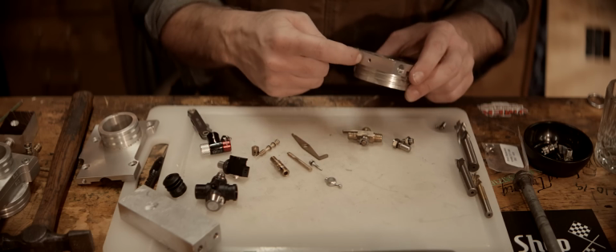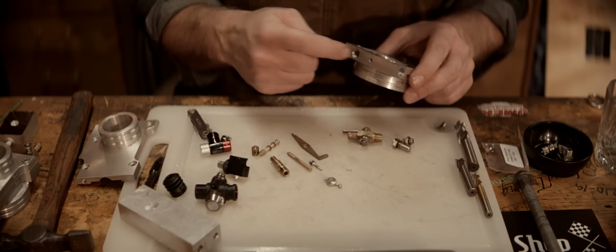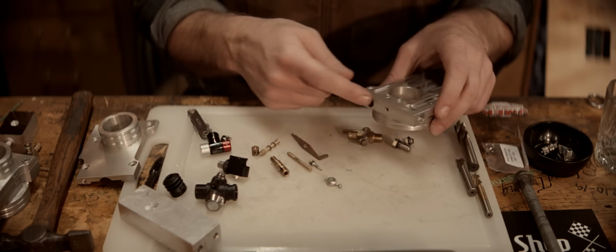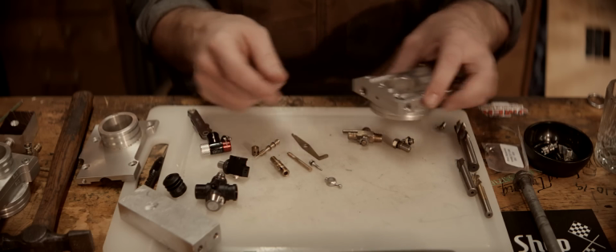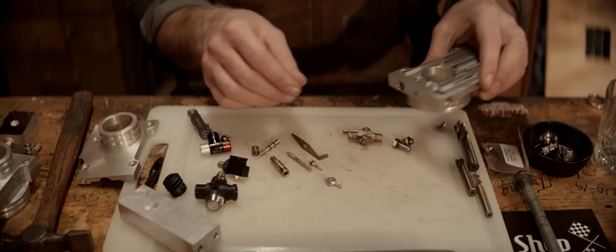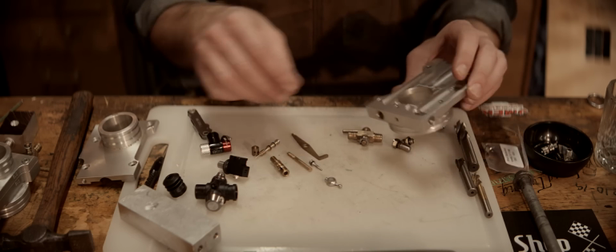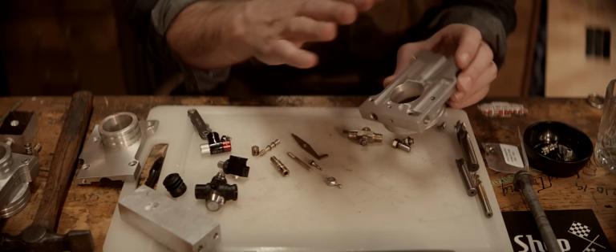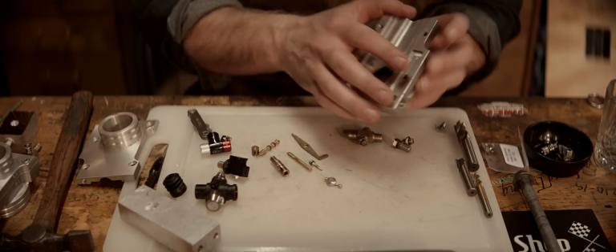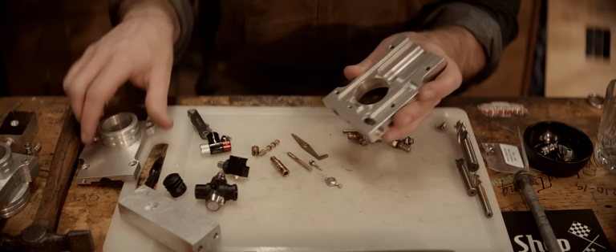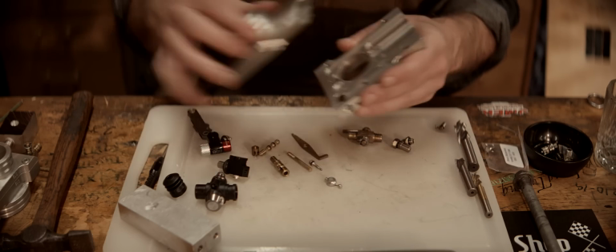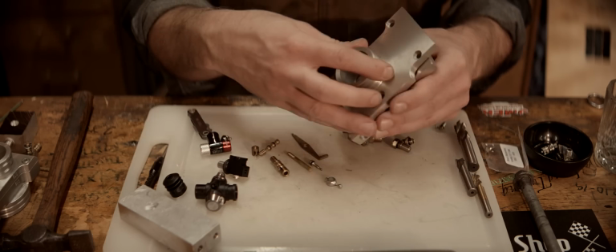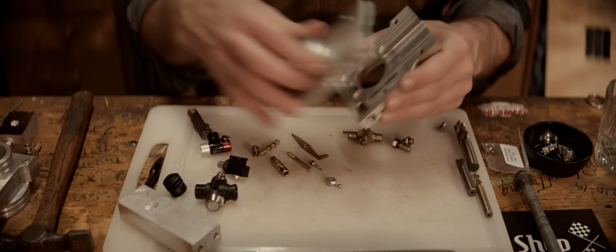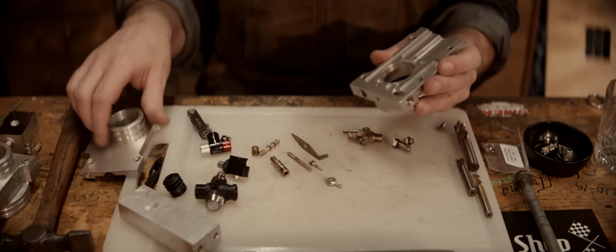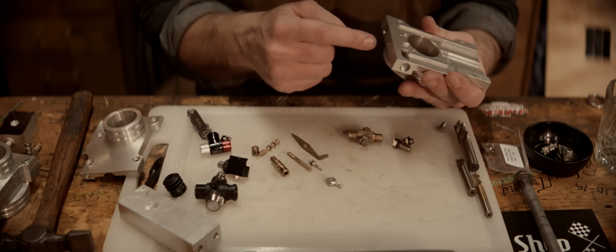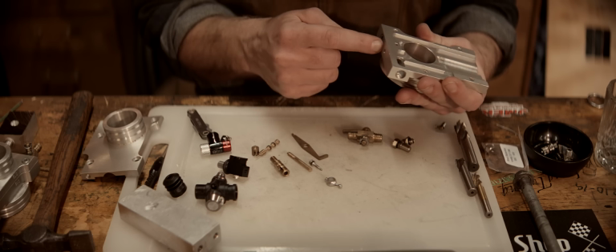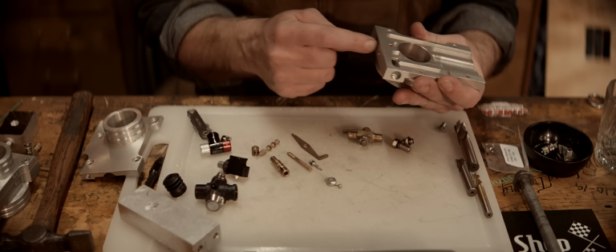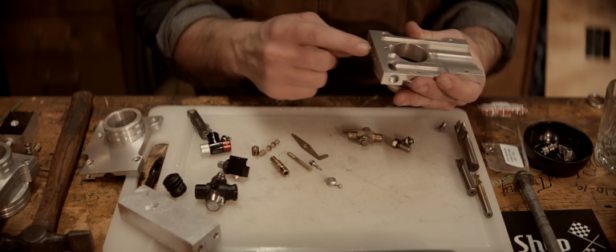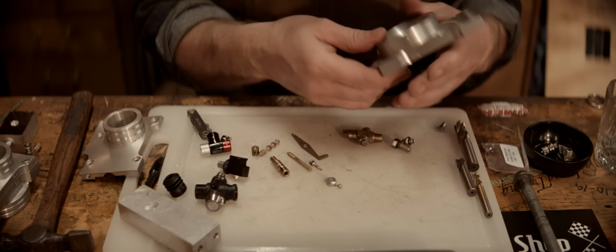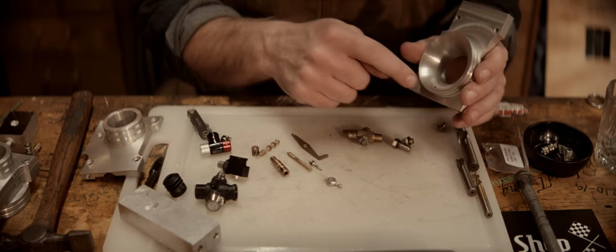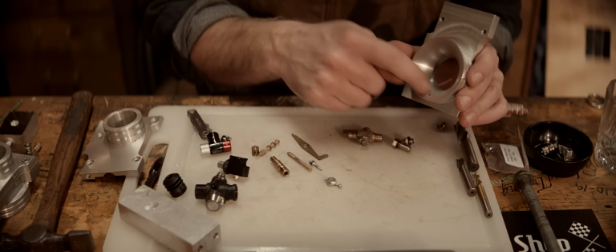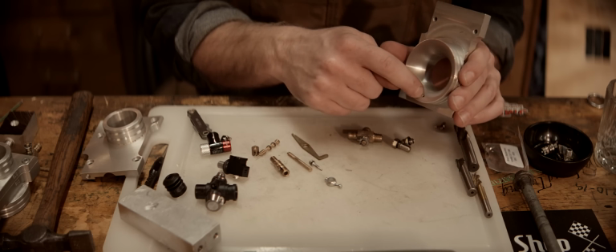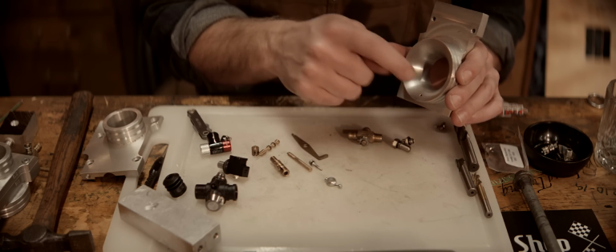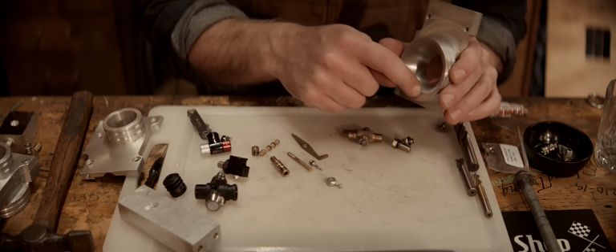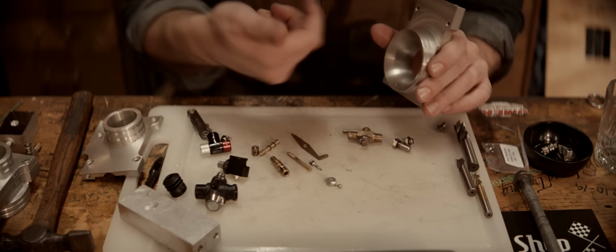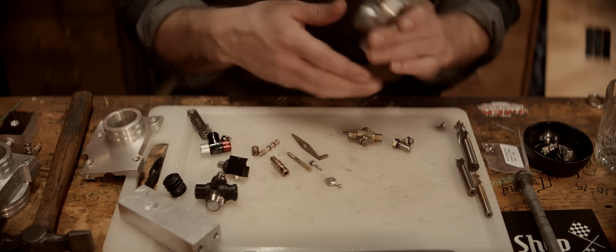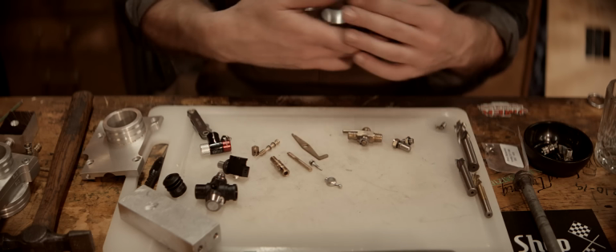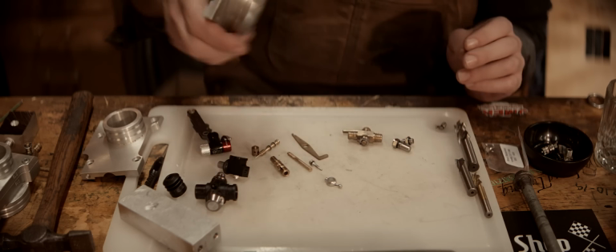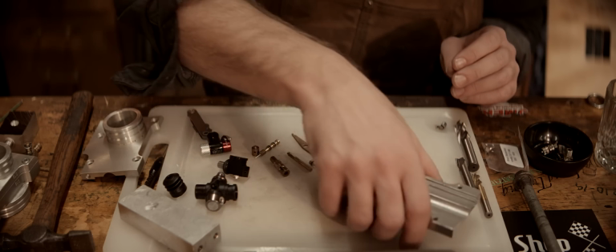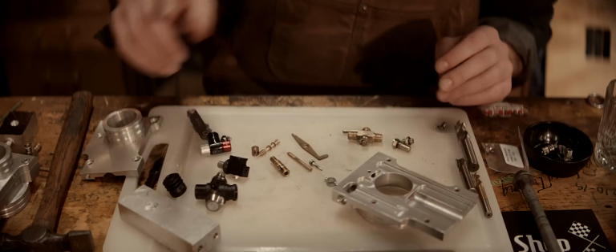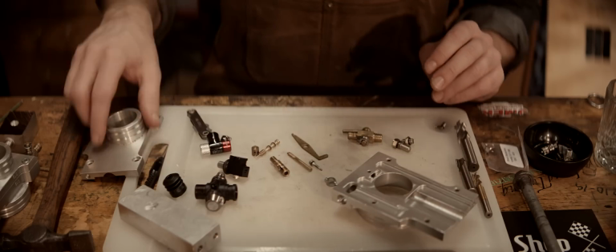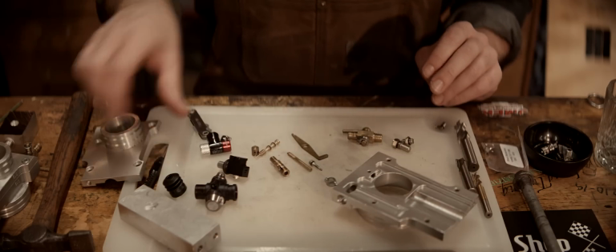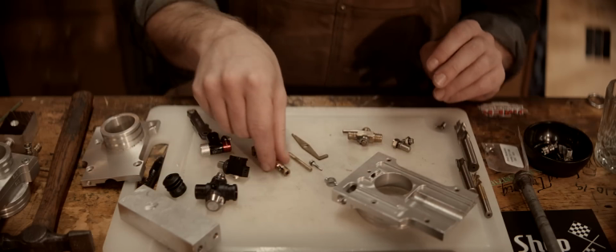I'm trying to keep this reversible. The only modification to the current carb part will be a hole here which can be plugged — and we'll have to plug this hole — but that's reversible. Okay, let's get to work.